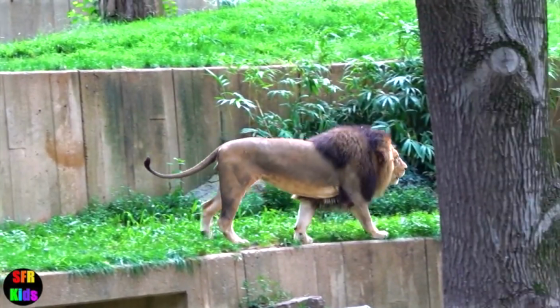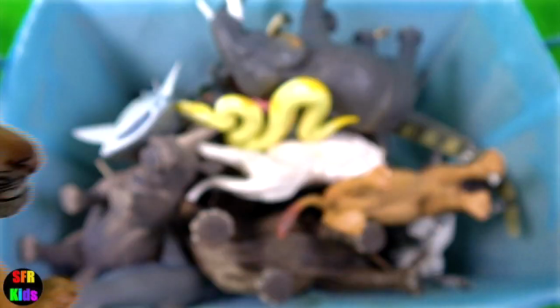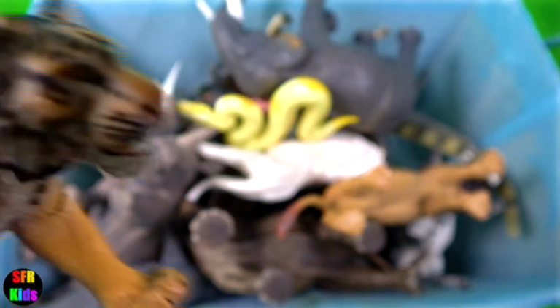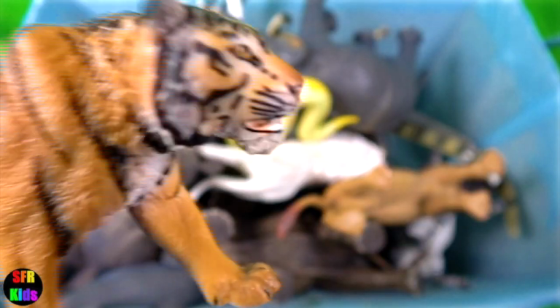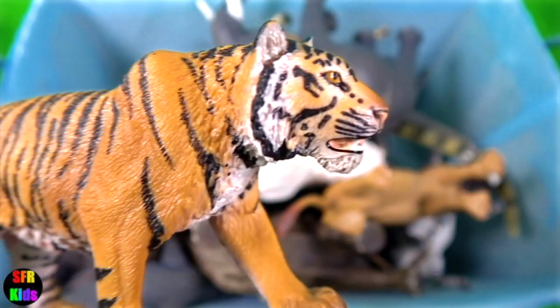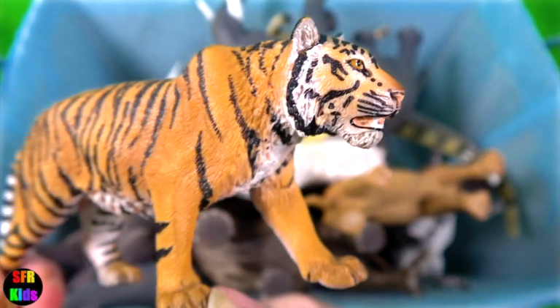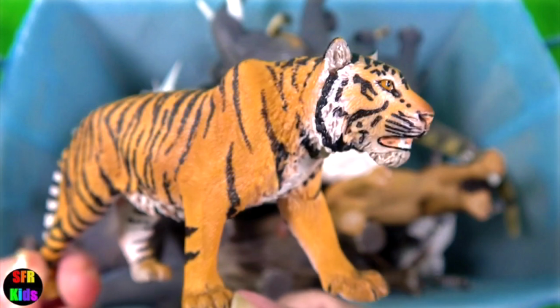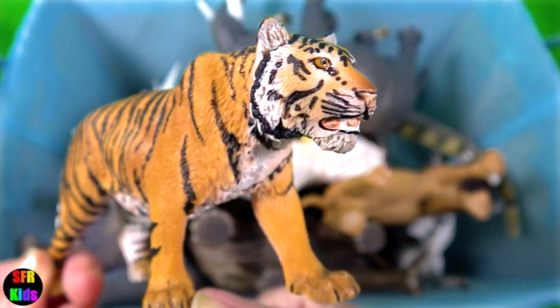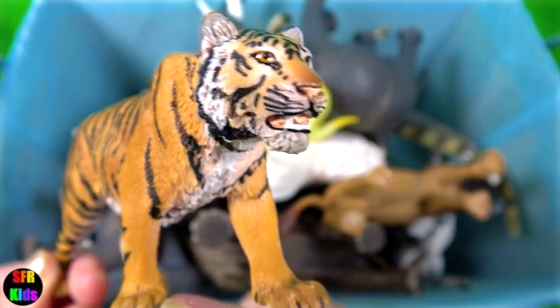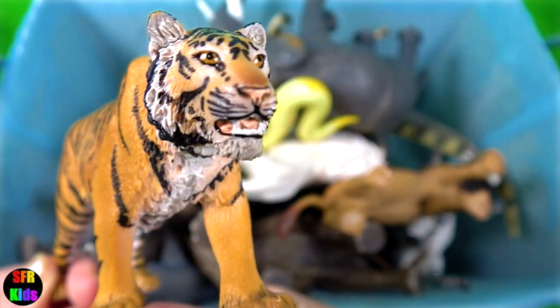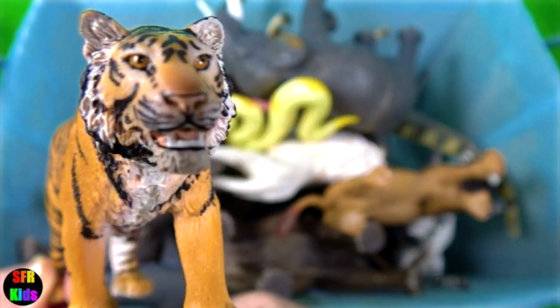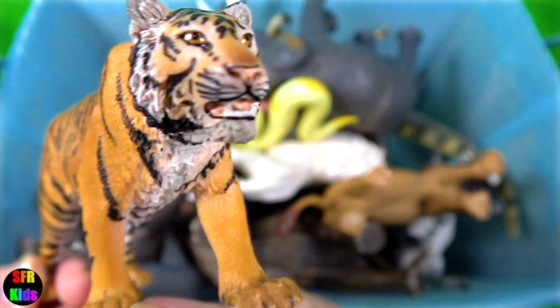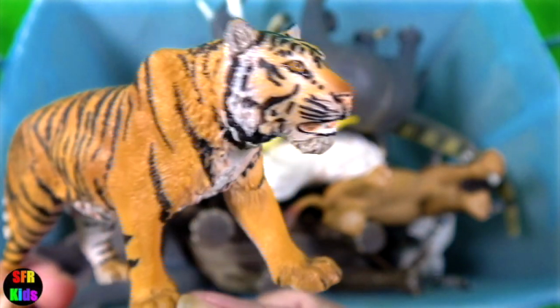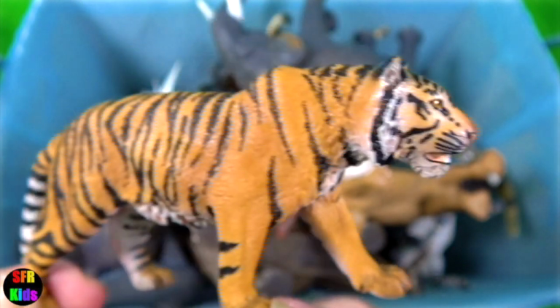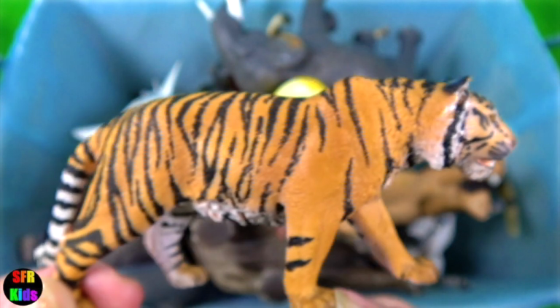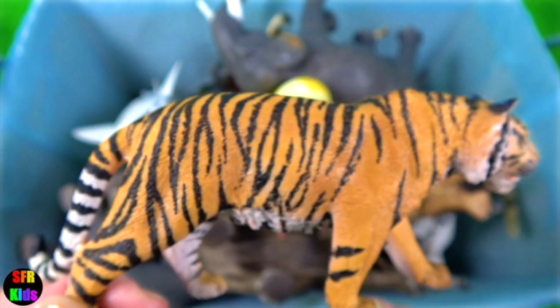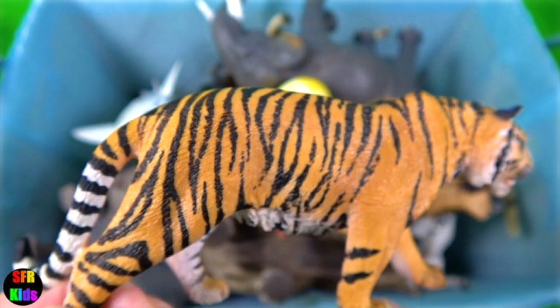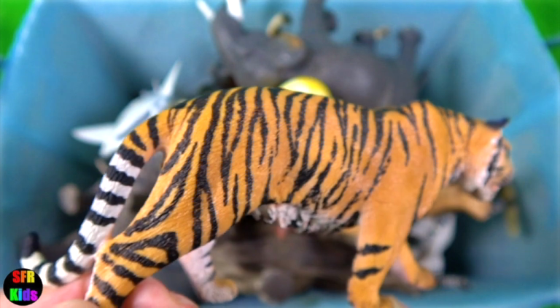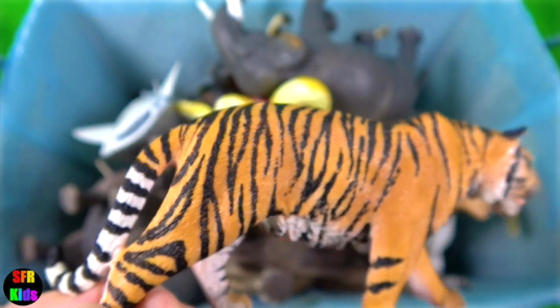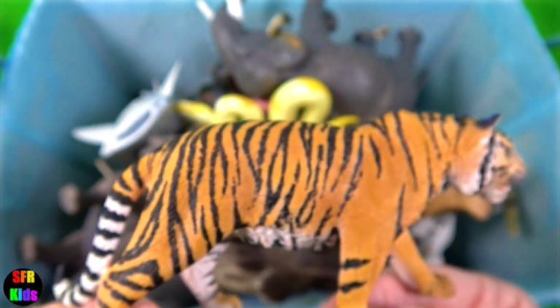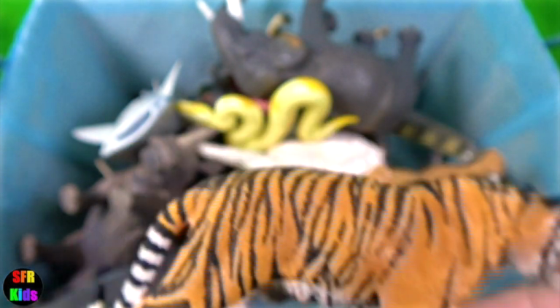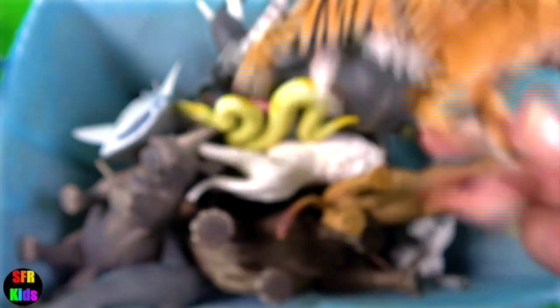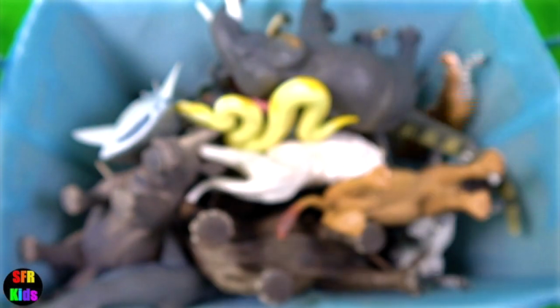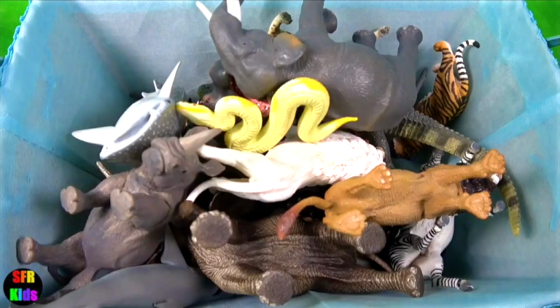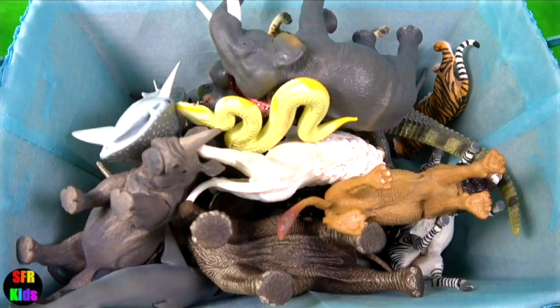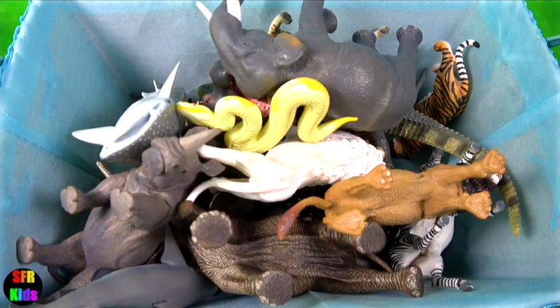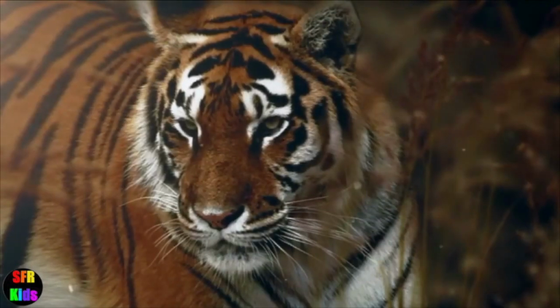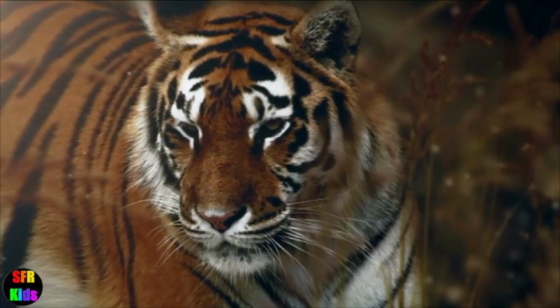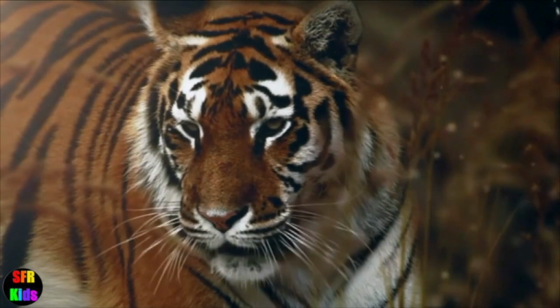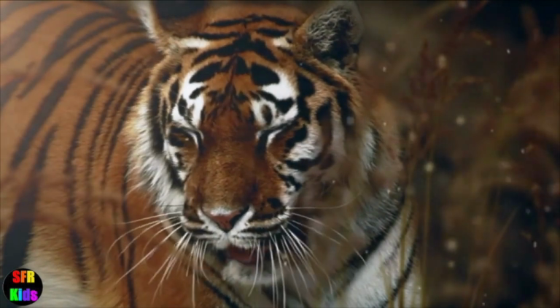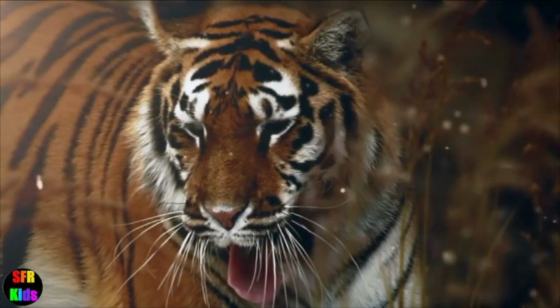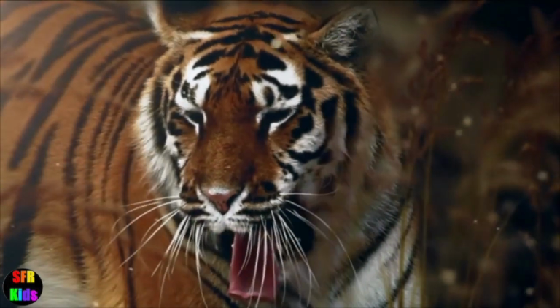The tiger evolved in the temperate and subtropical forests of eastern Asia. It is less tolerant to heat than other large cats, which may explain why it is an adept swimmer and appears to enjoy bathing.